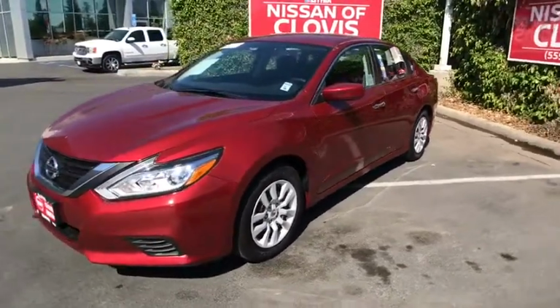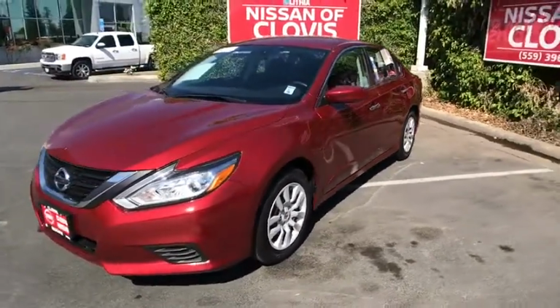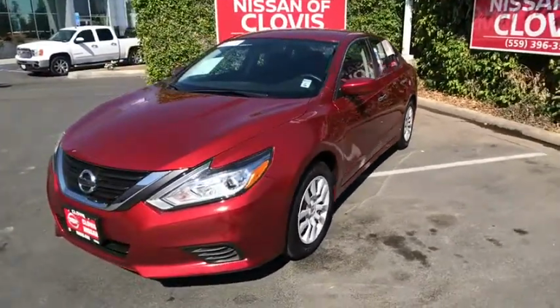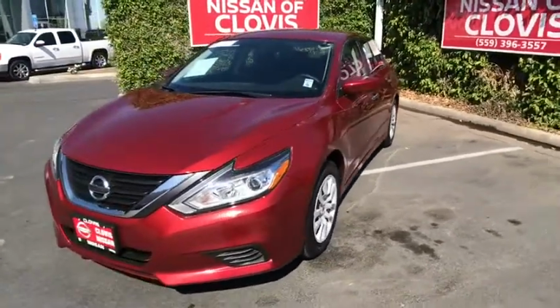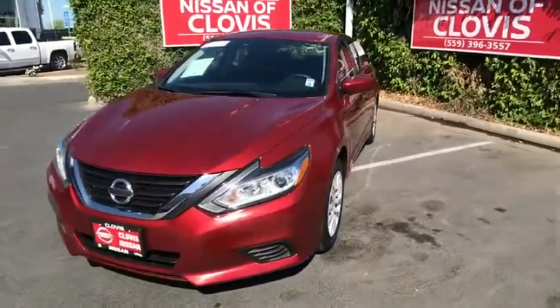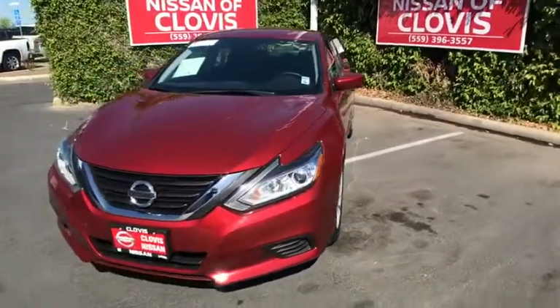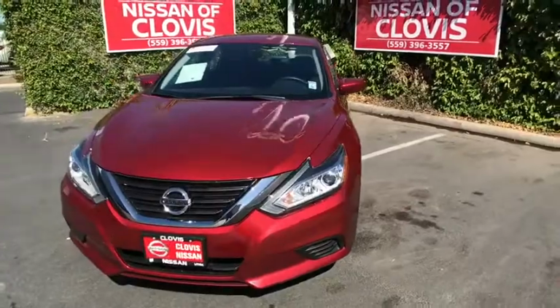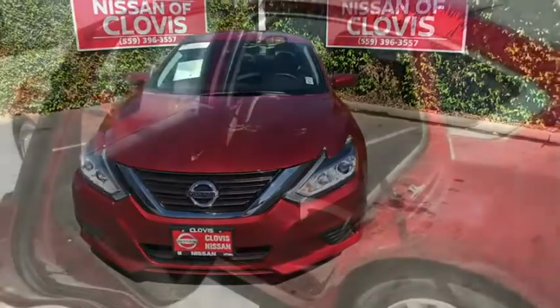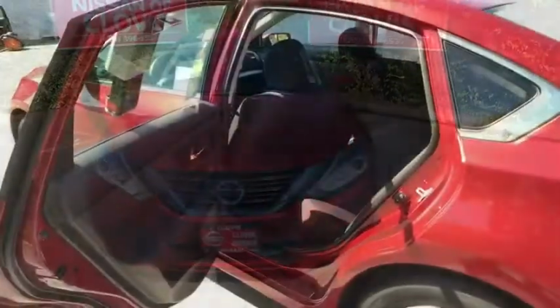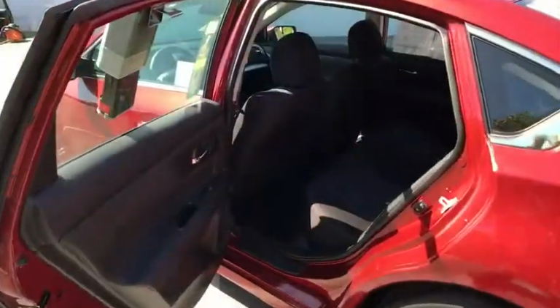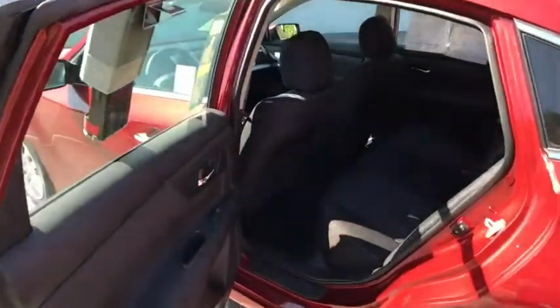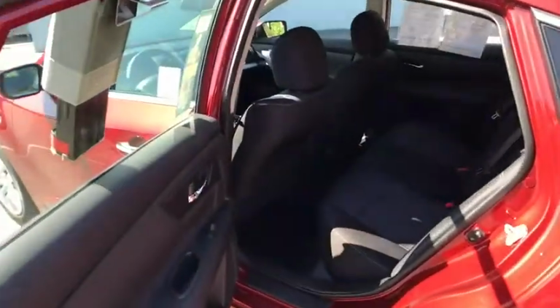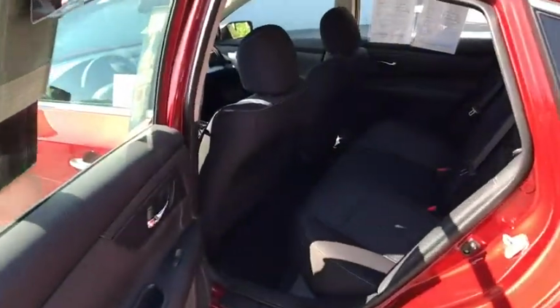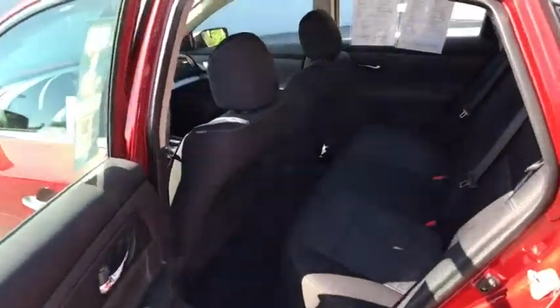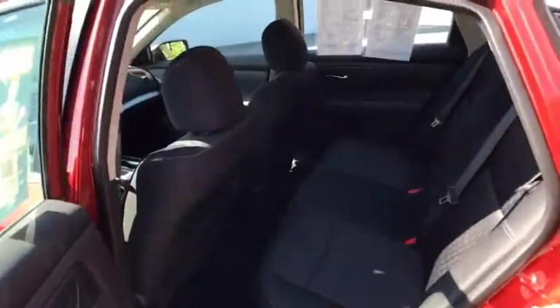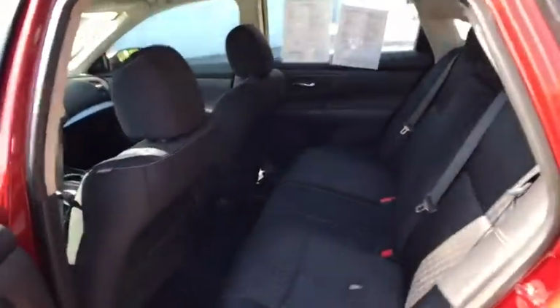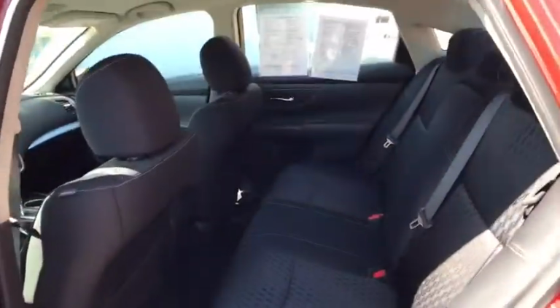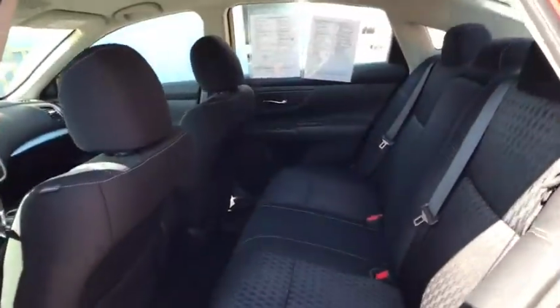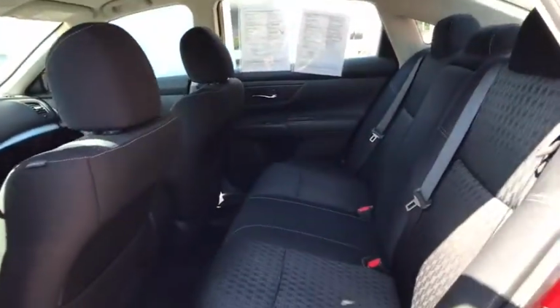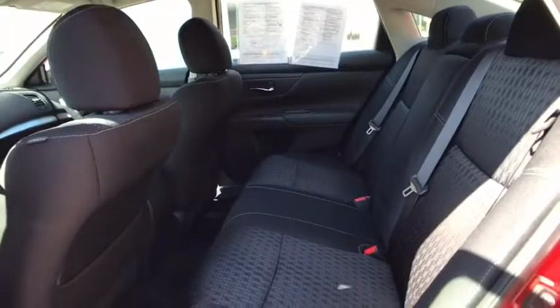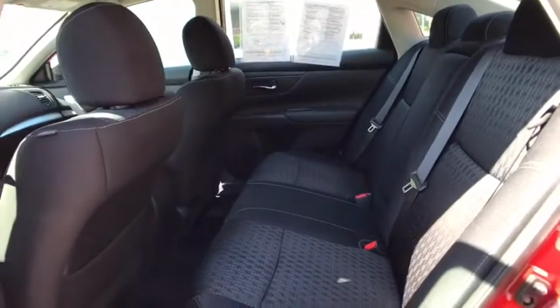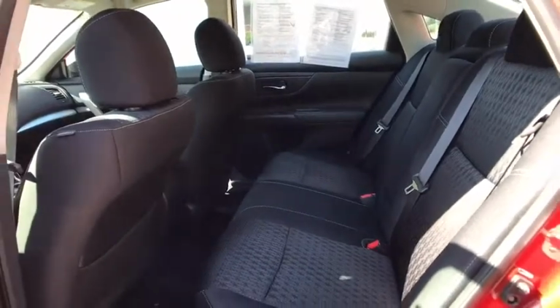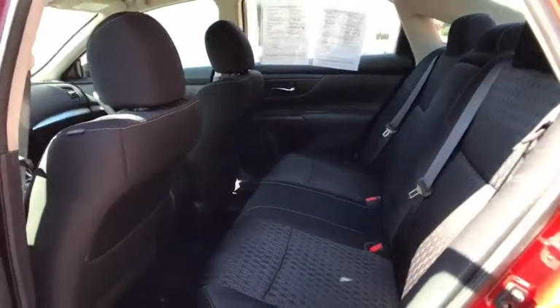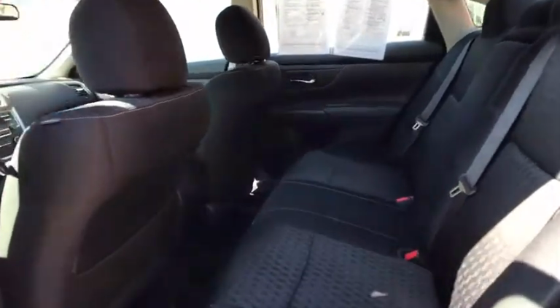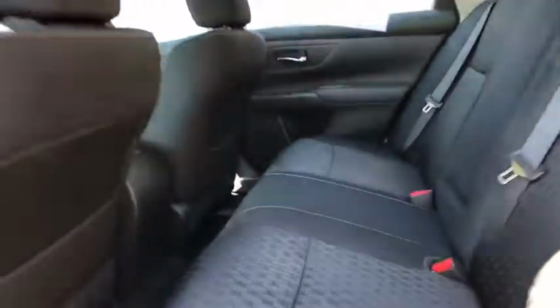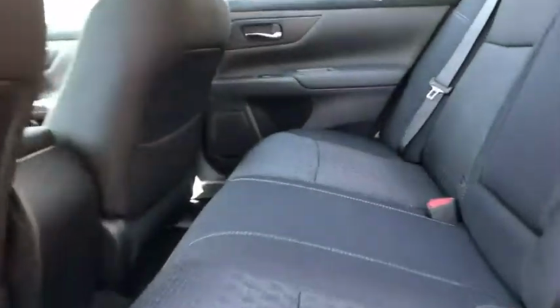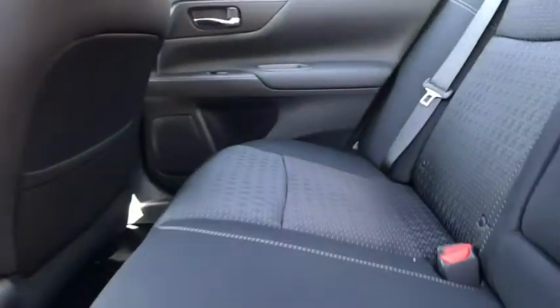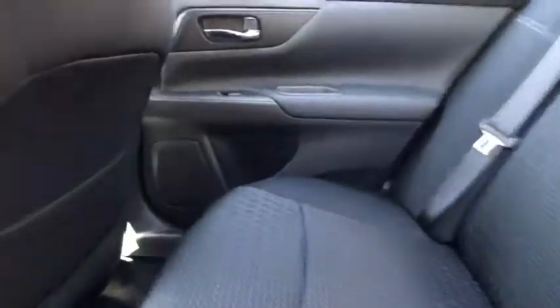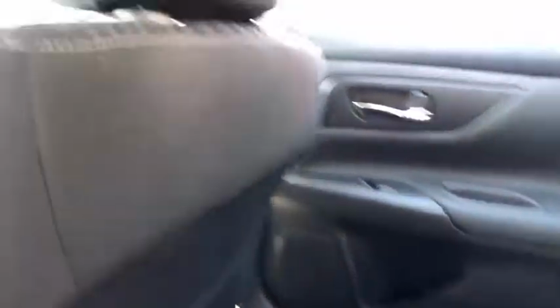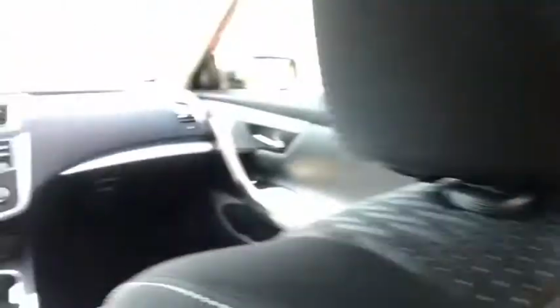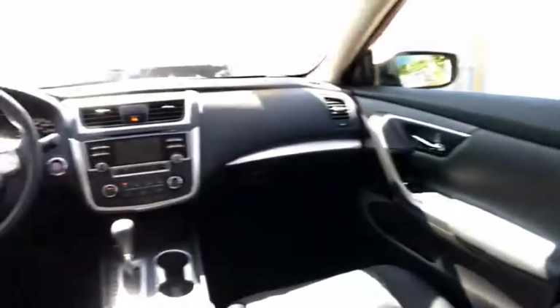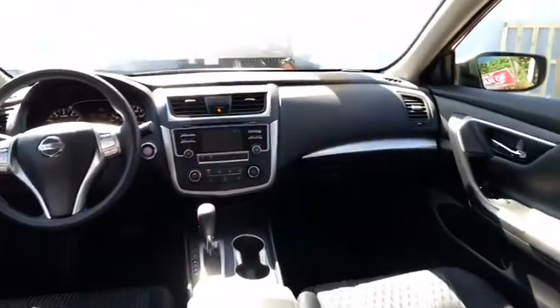Auto-off headlights, bucket seats, CD player, MP3 player, child safety locks, side head airbag, electronic stability control. If affordable style and reliability are what you're looking for,